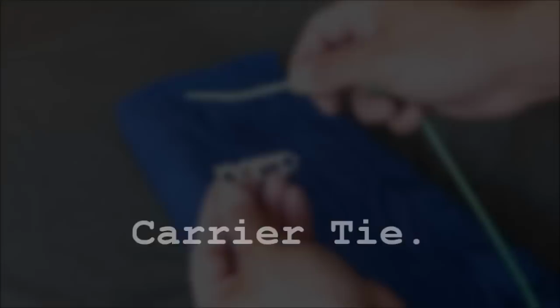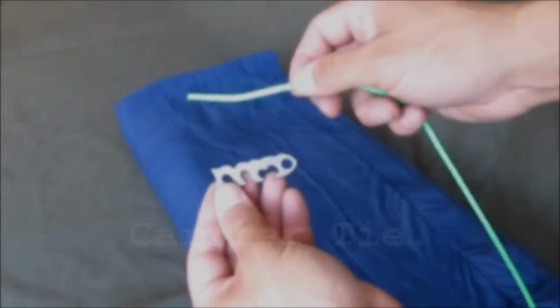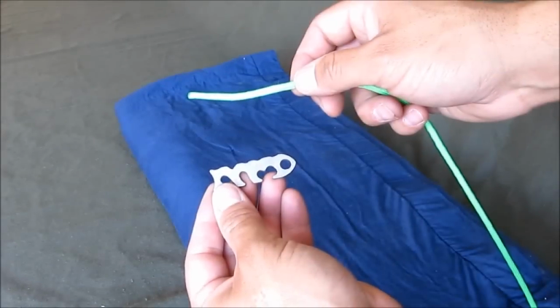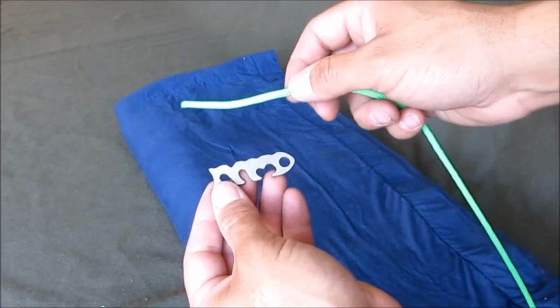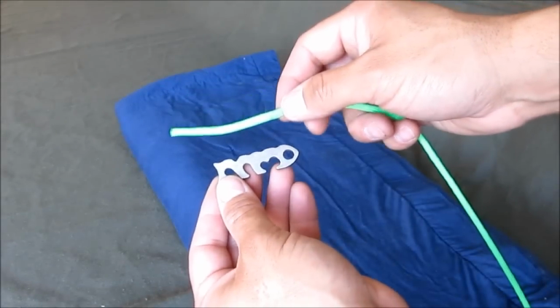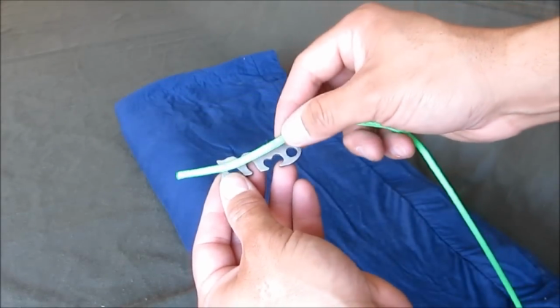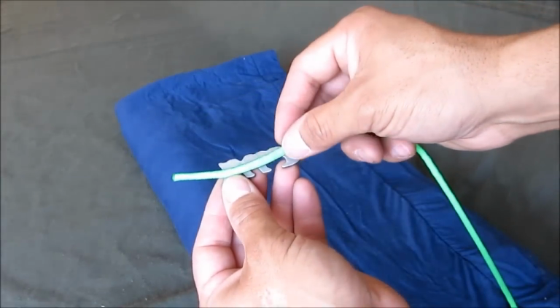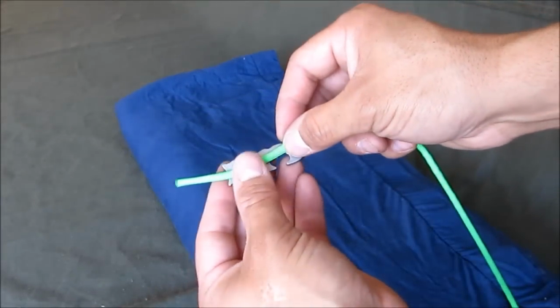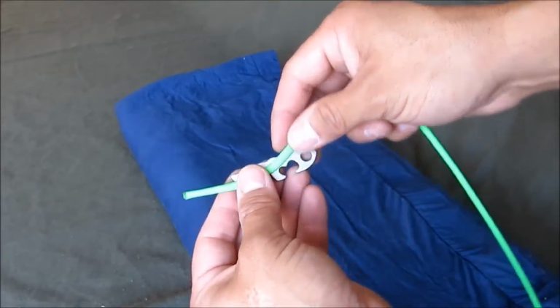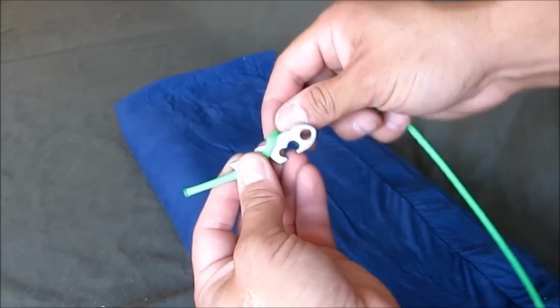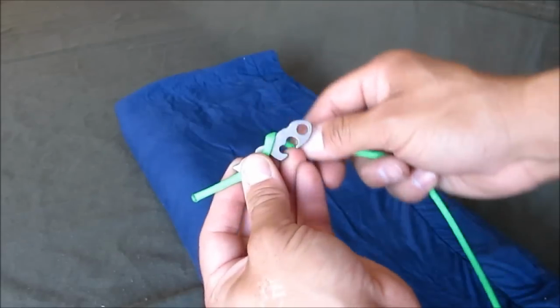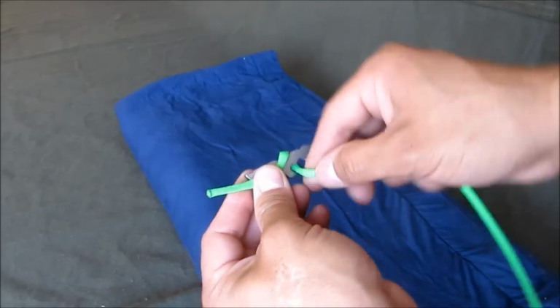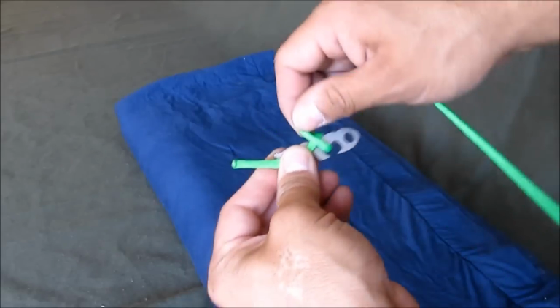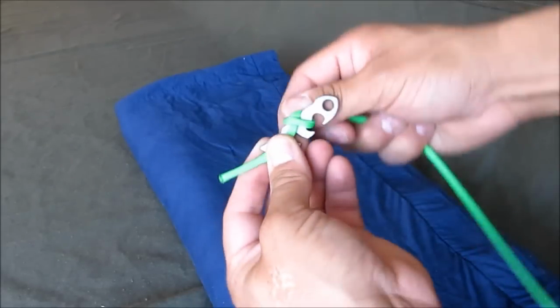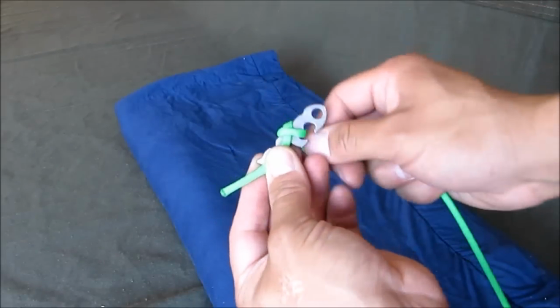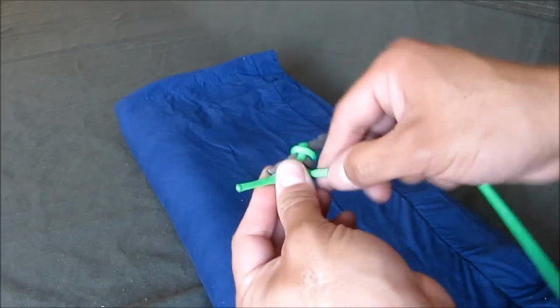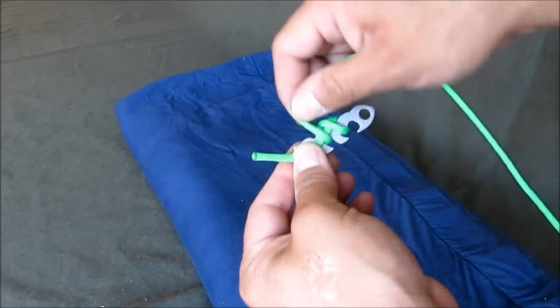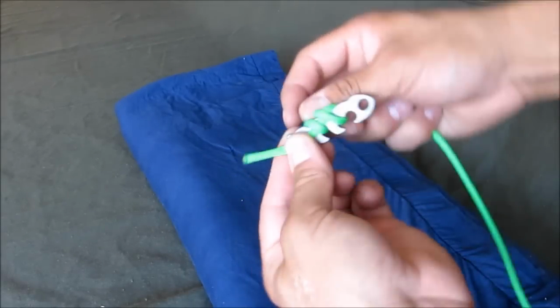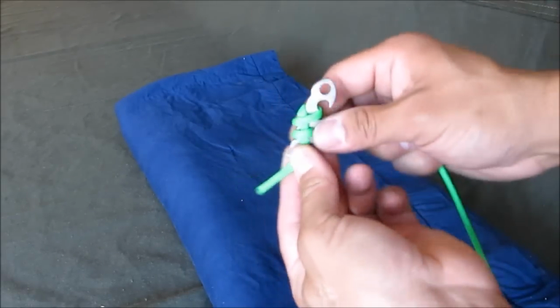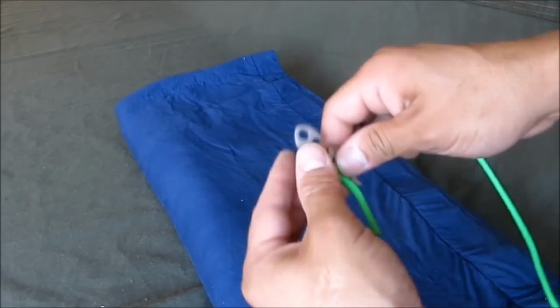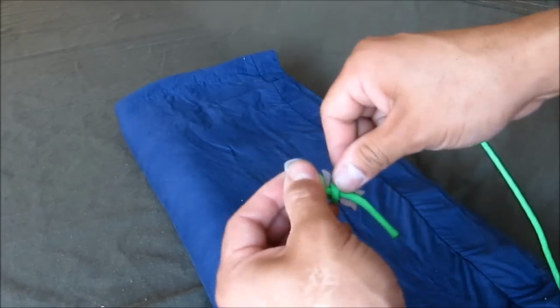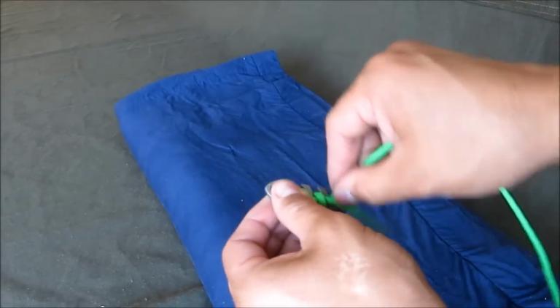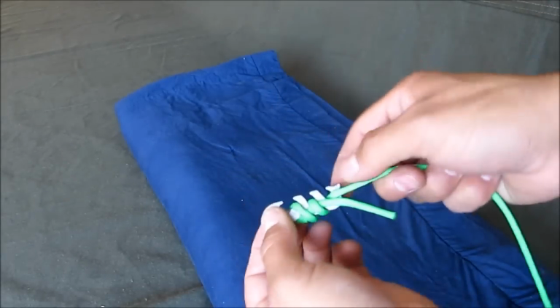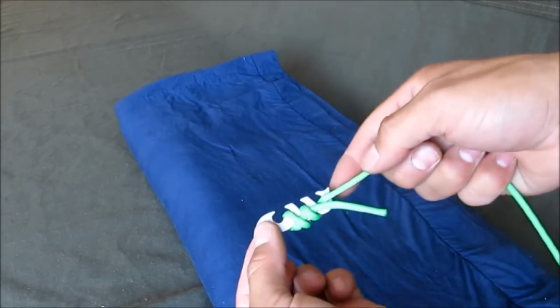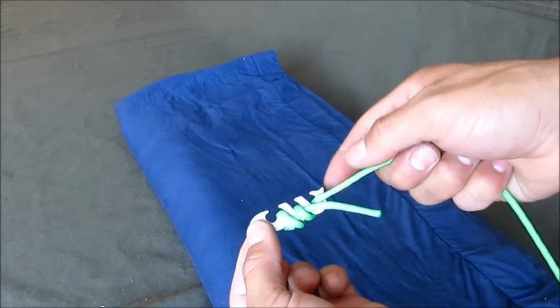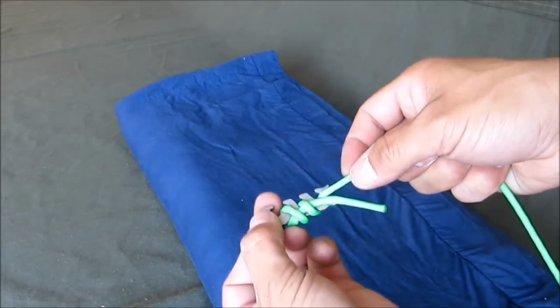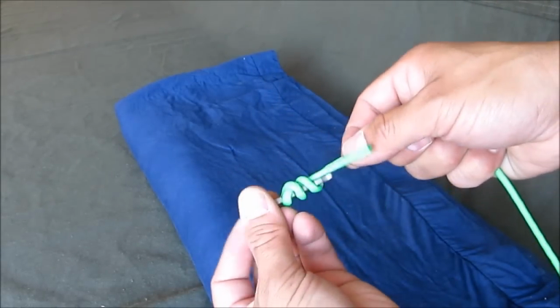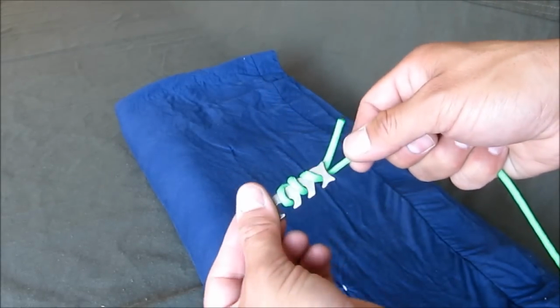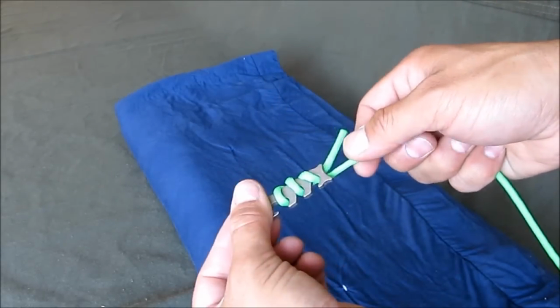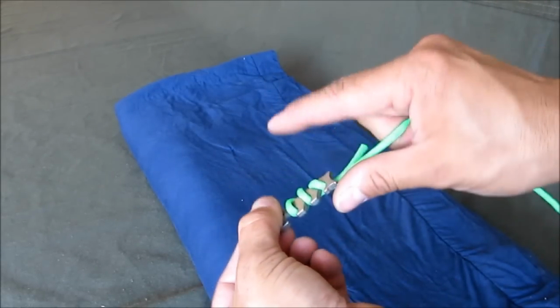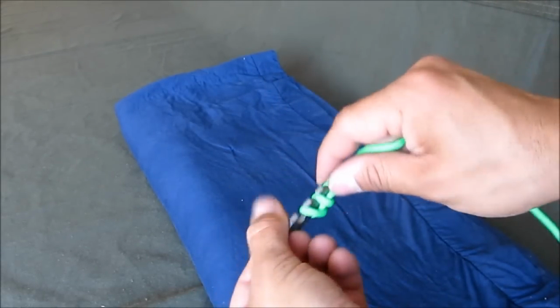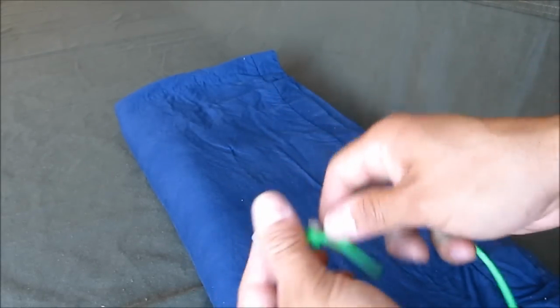Take your cord and point it down the fishbone, wrap it around, pull it through, and then set it aside.